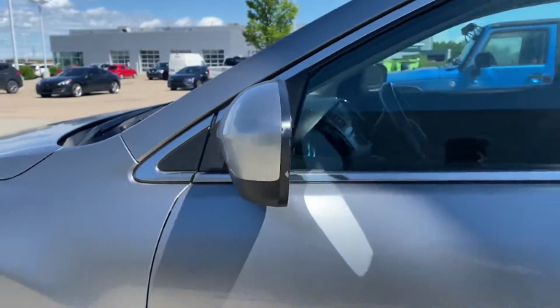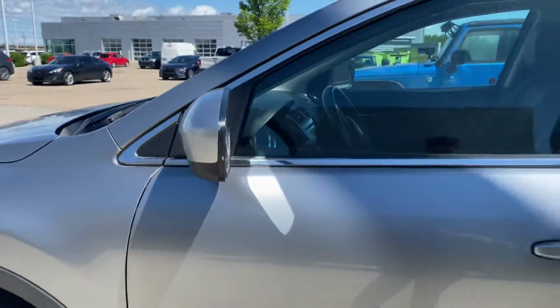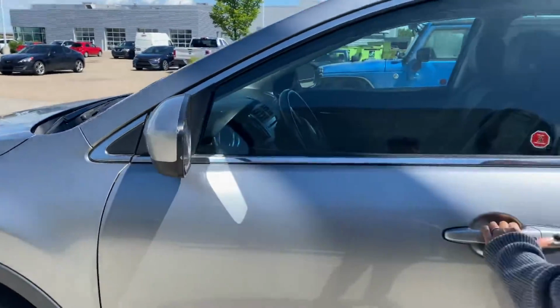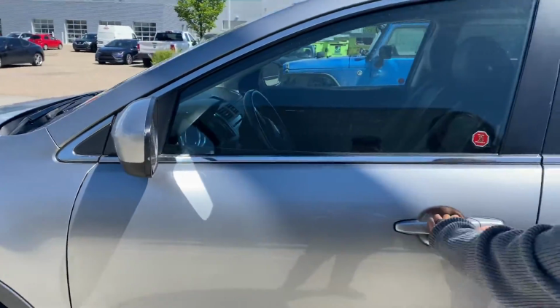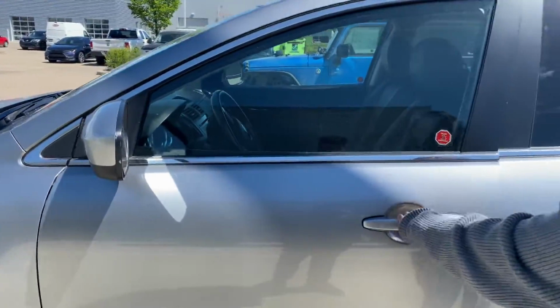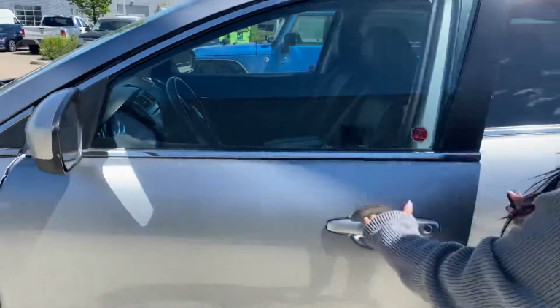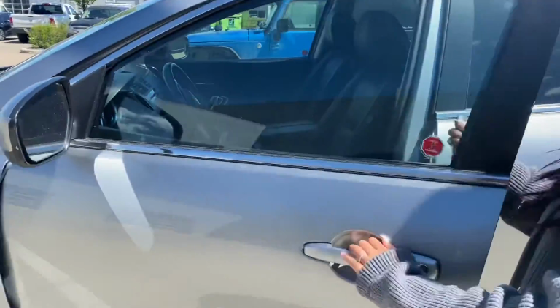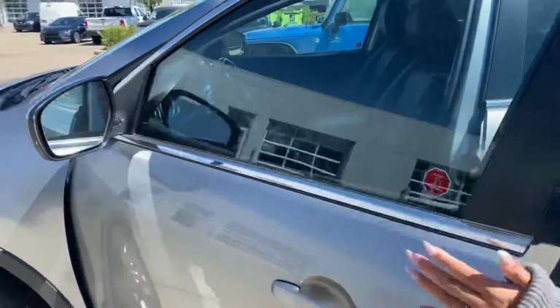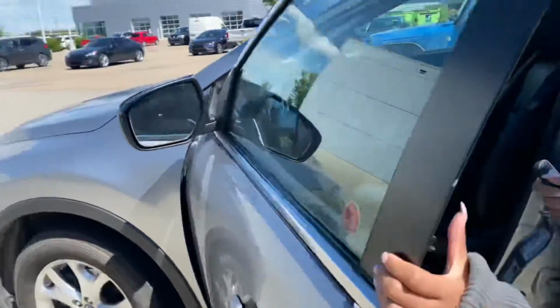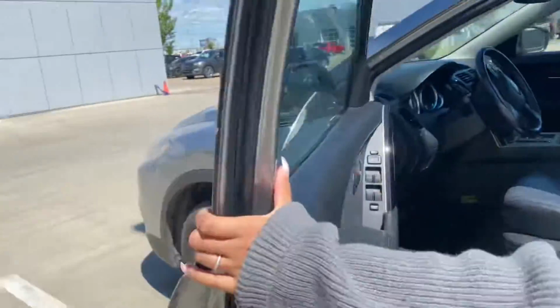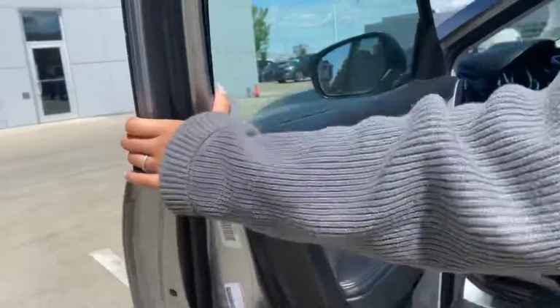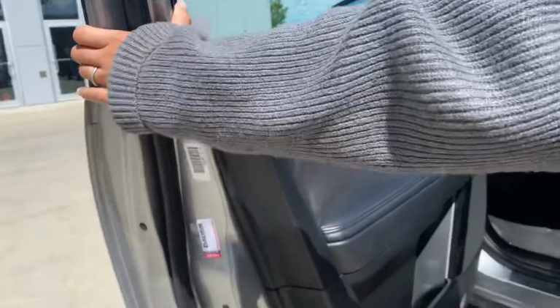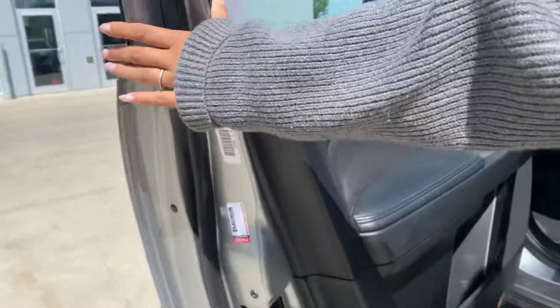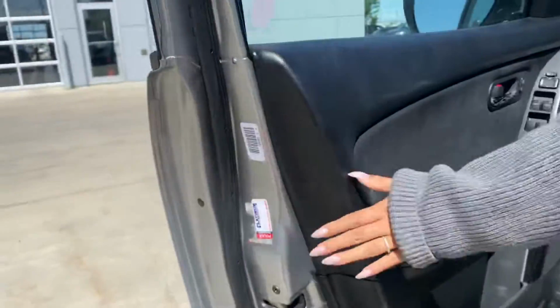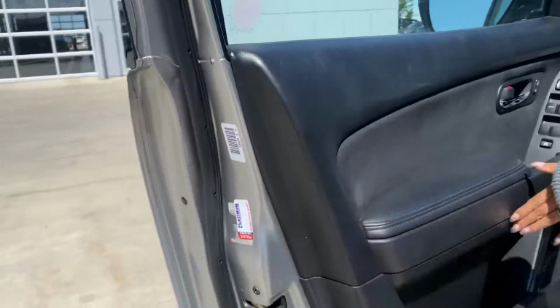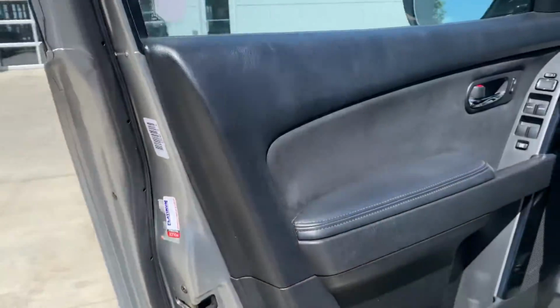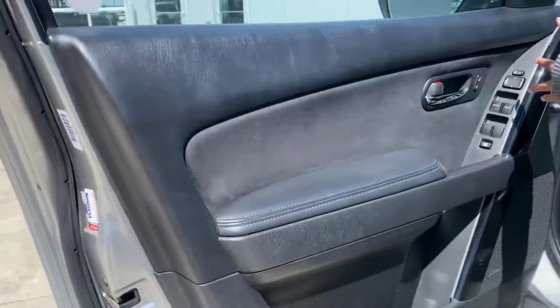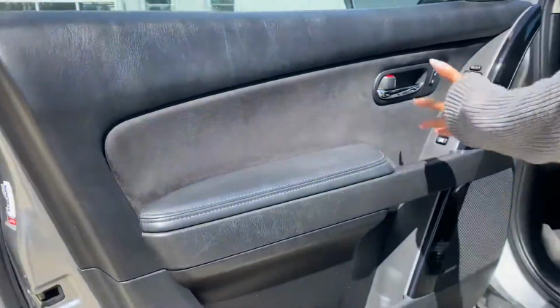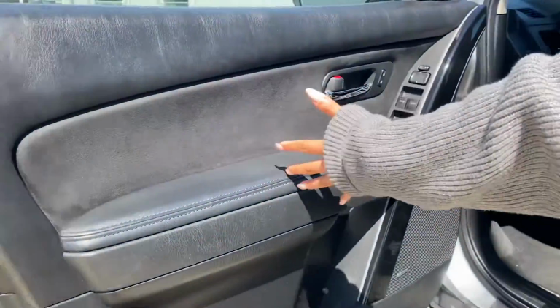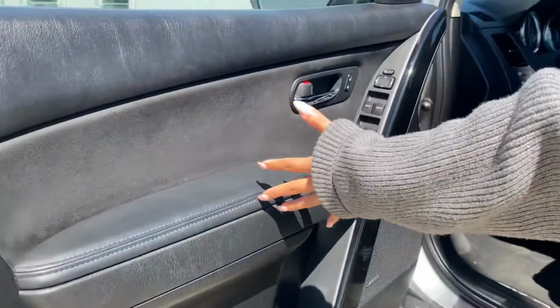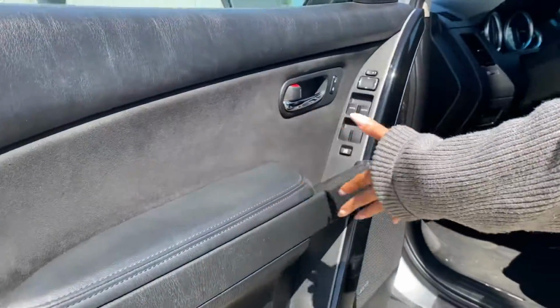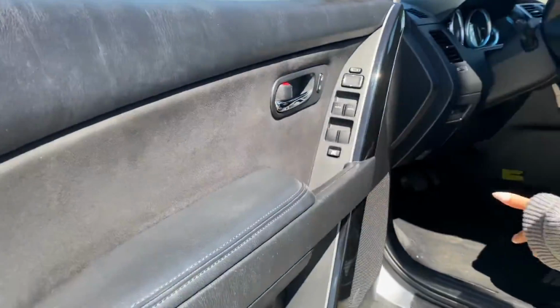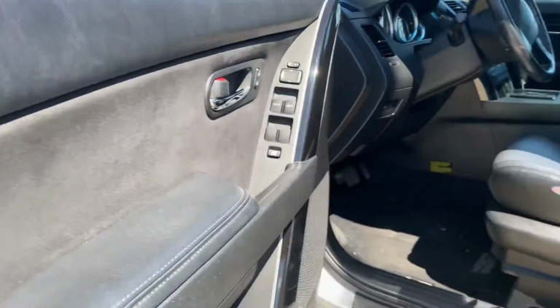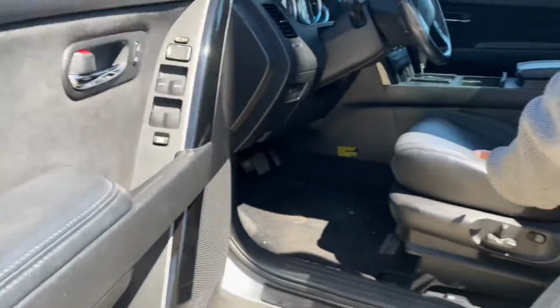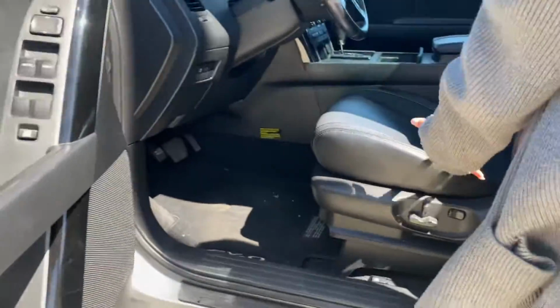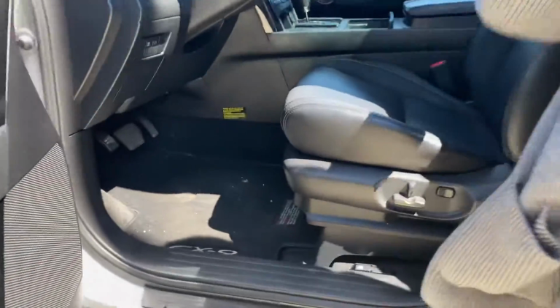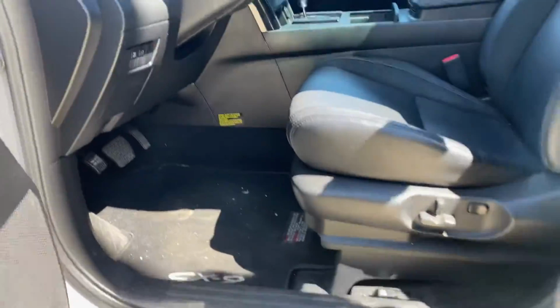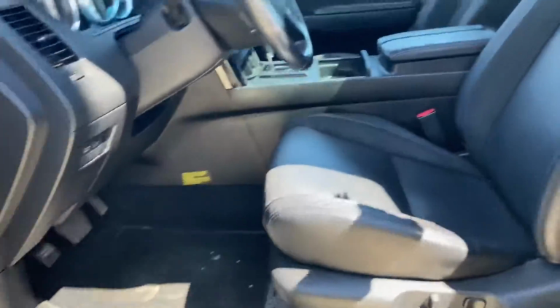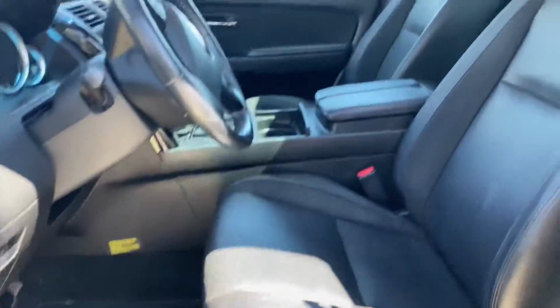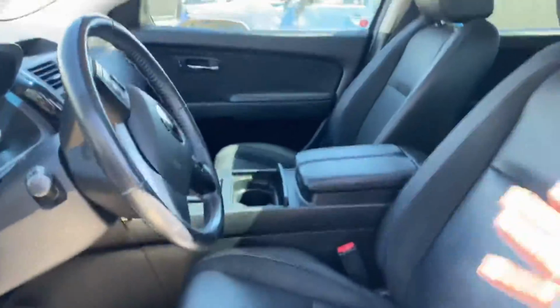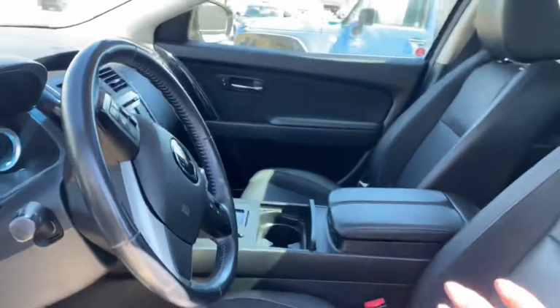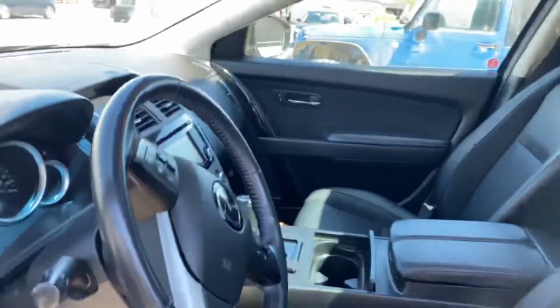It does have the keyless entry and power everything — power locks, doors, mirrors, power adjustable seats with the premium leather interior.